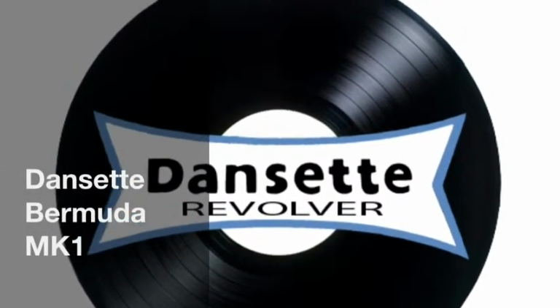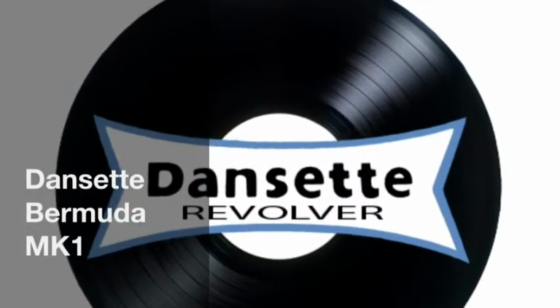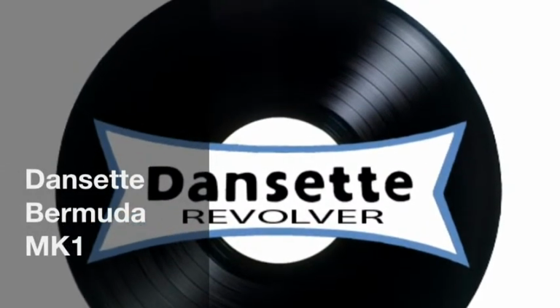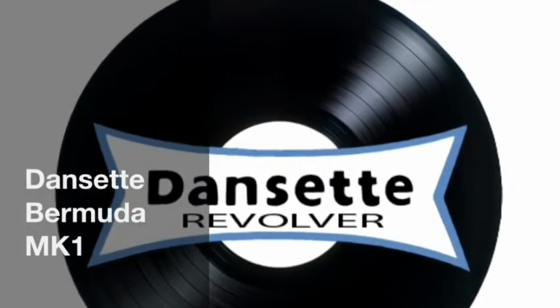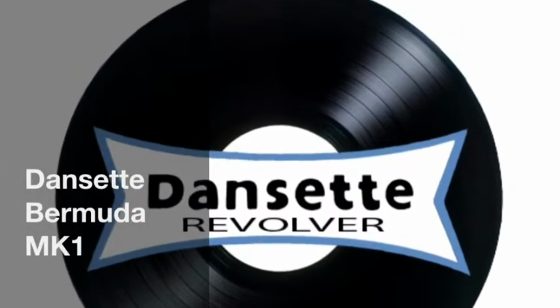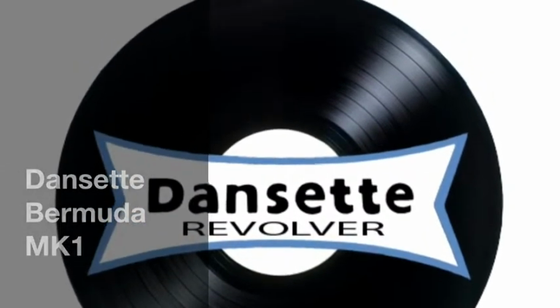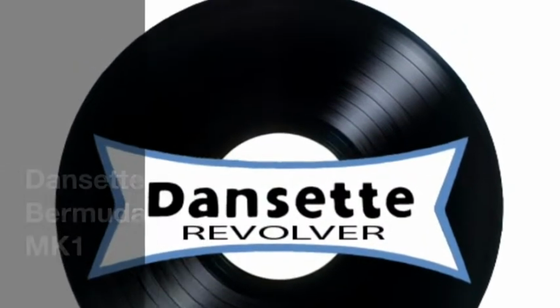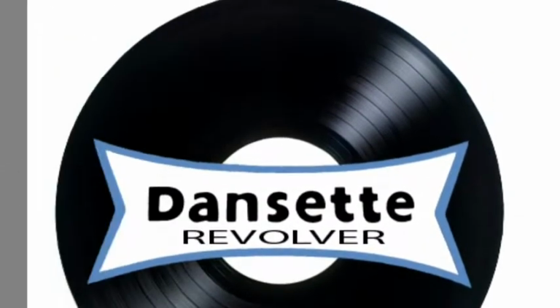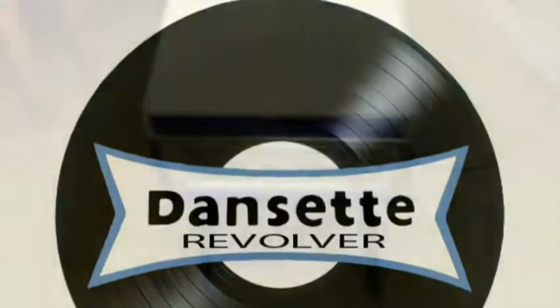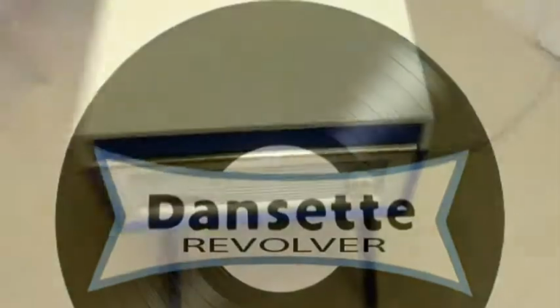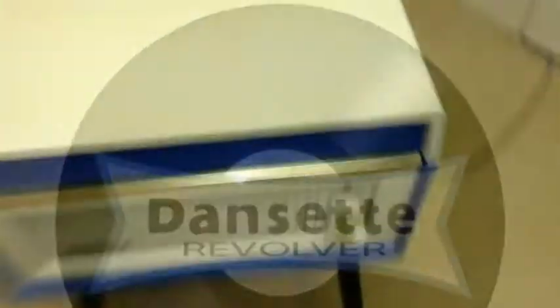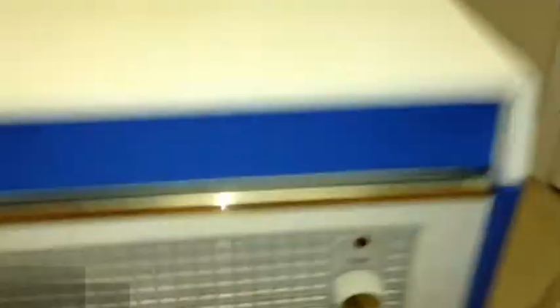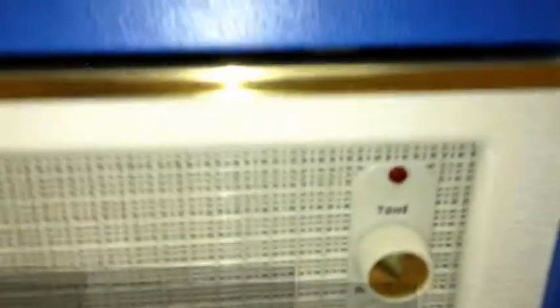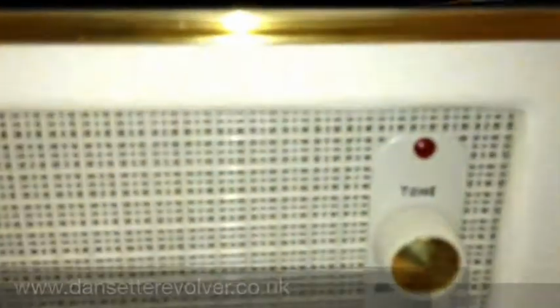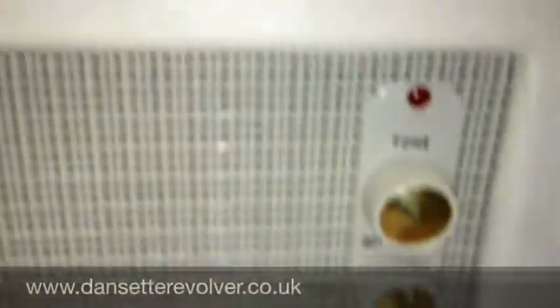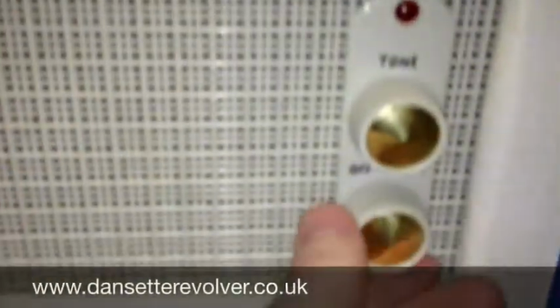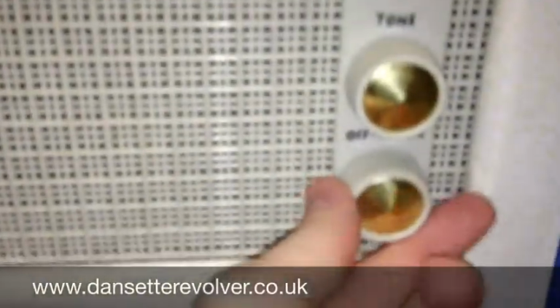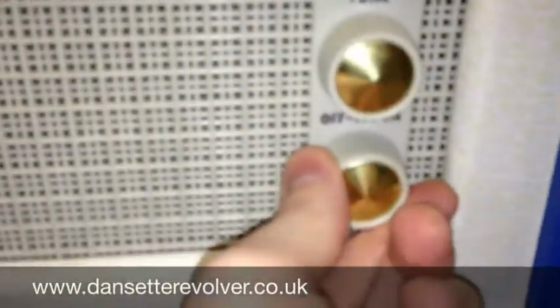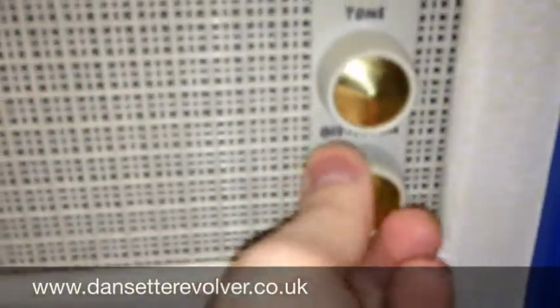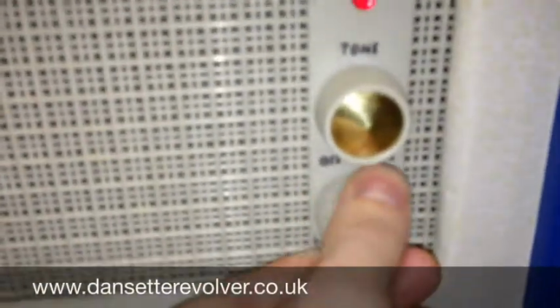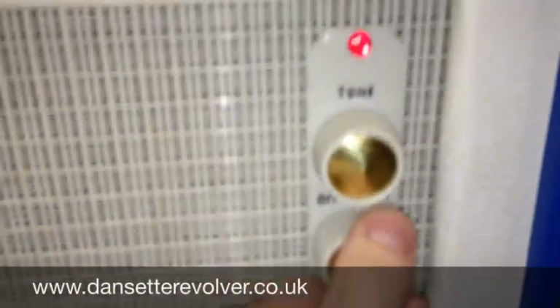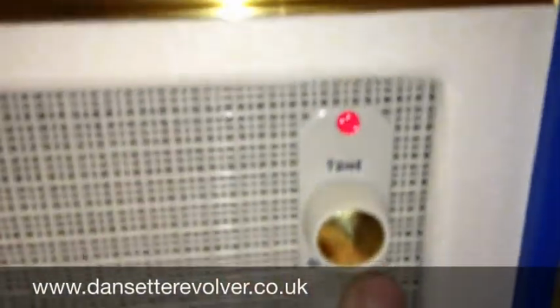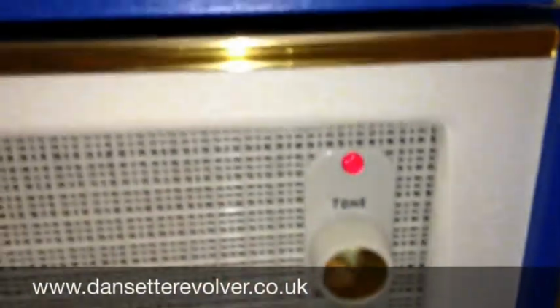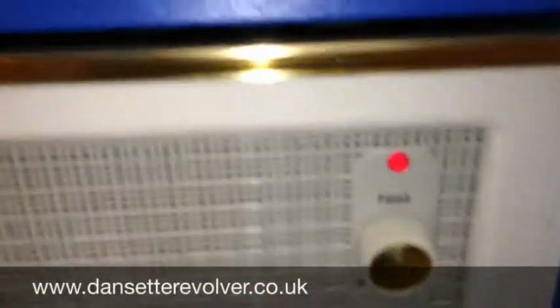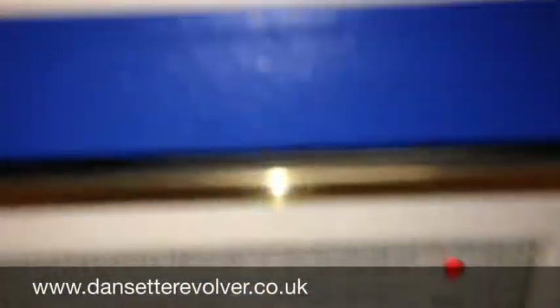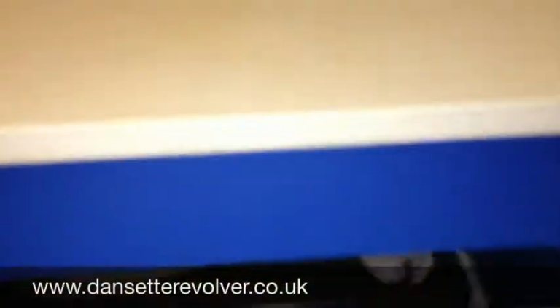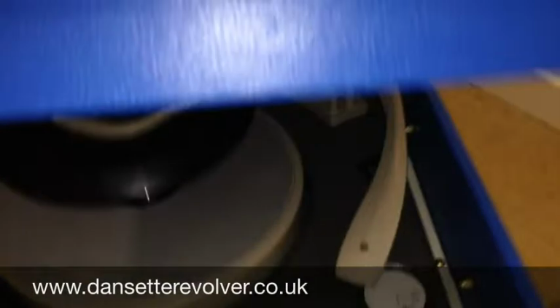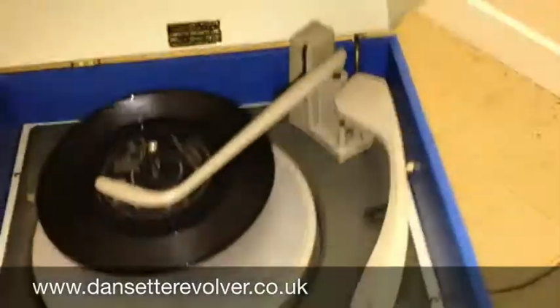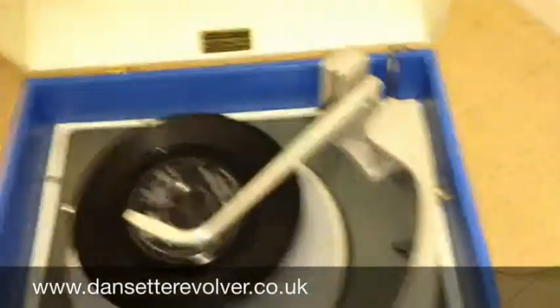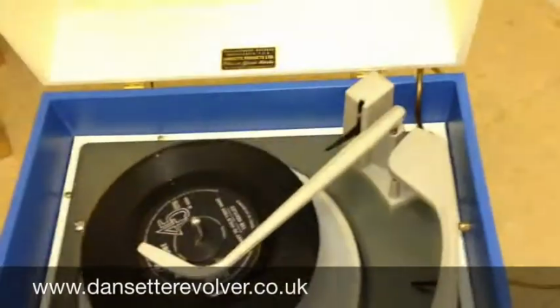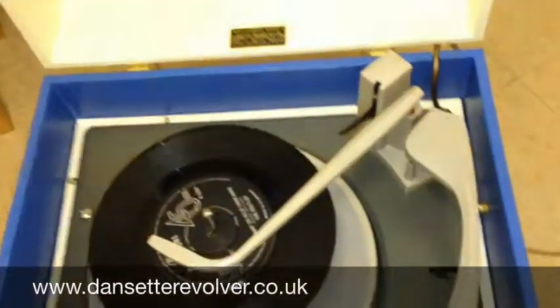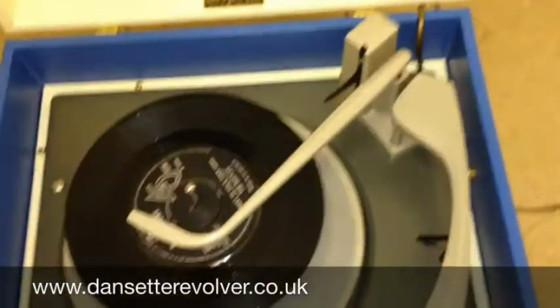Hello, welcome to Danset Revolver. Today we're going to be looking at the Danset Bermuda. Let's get it started.